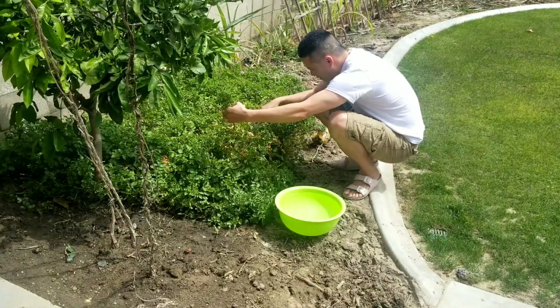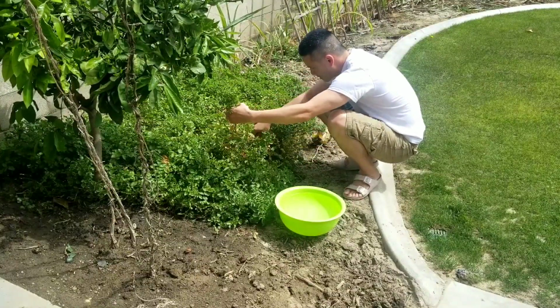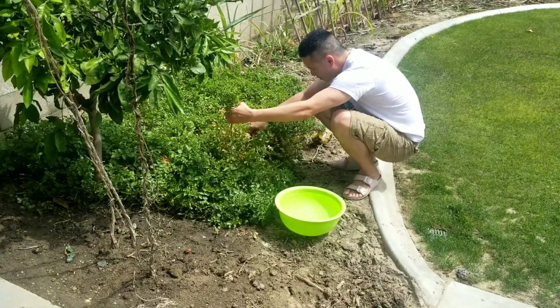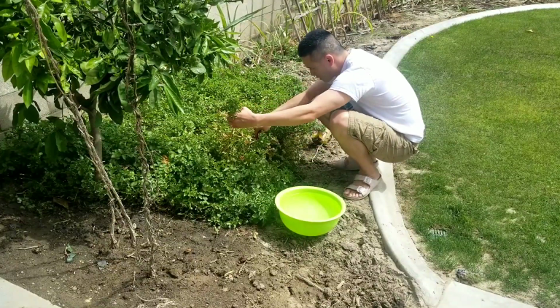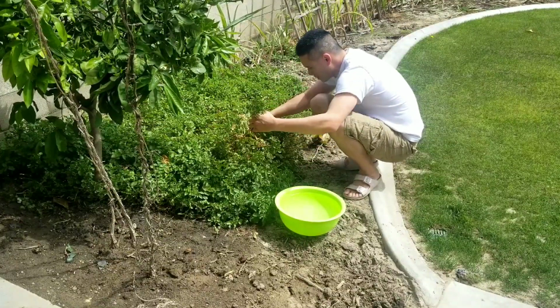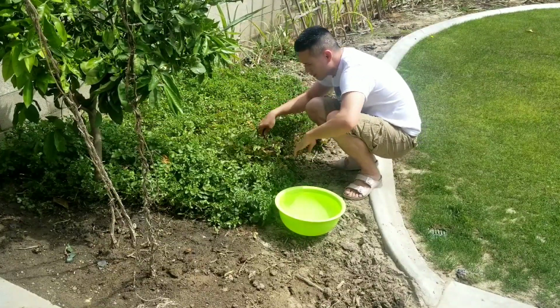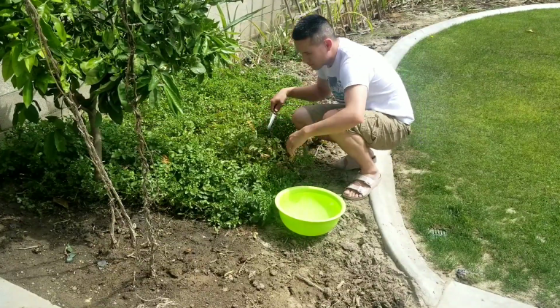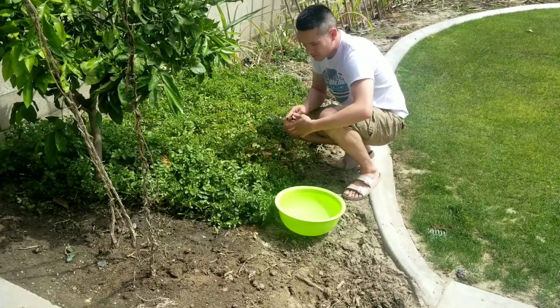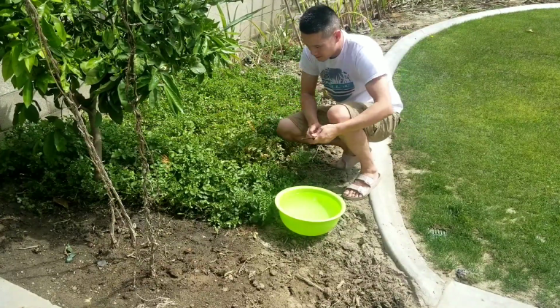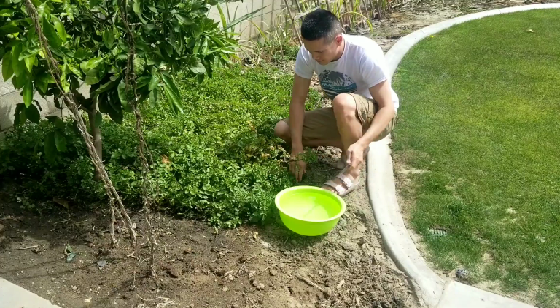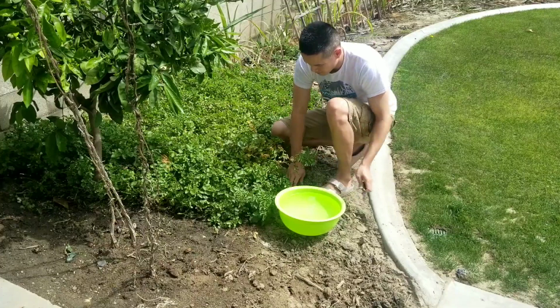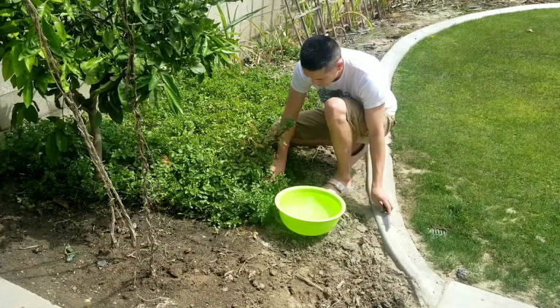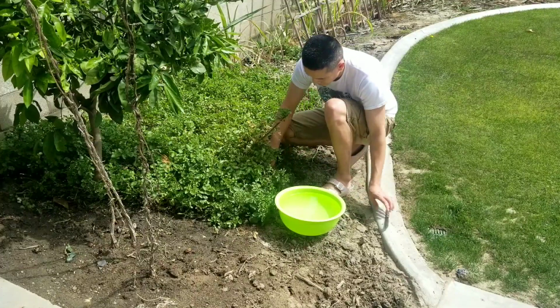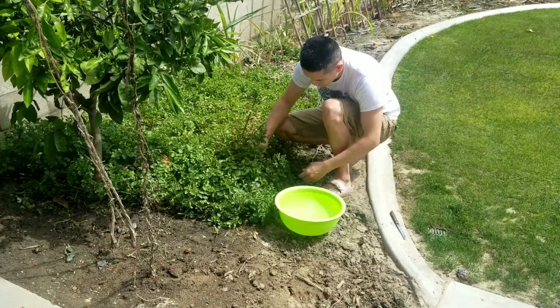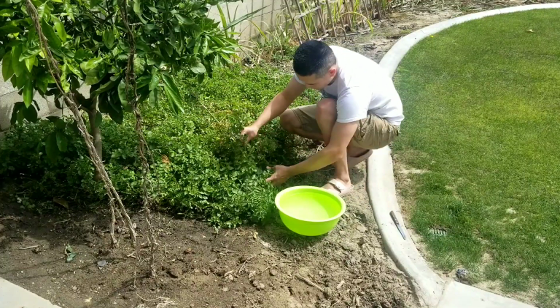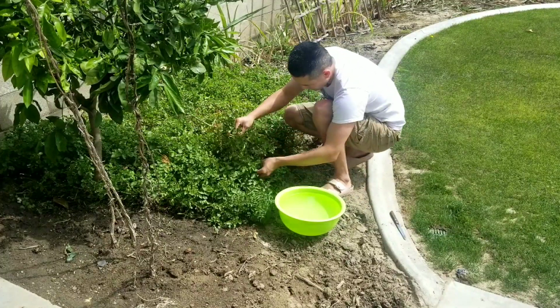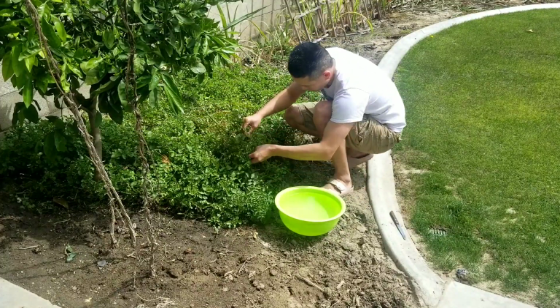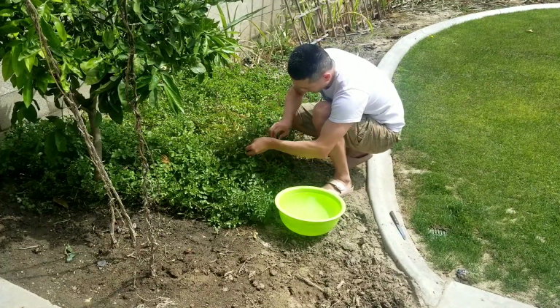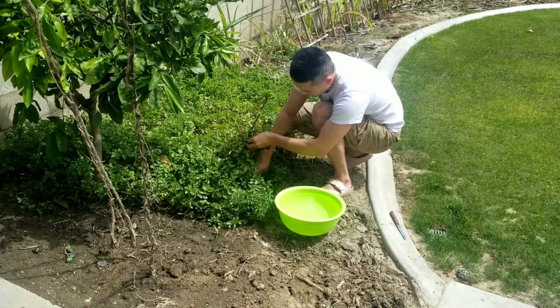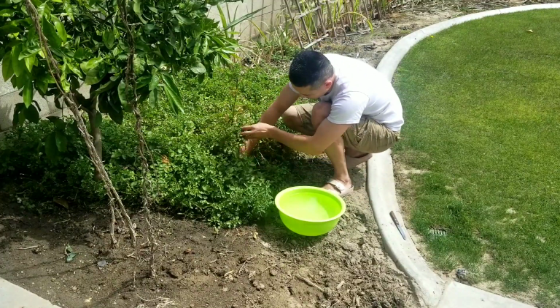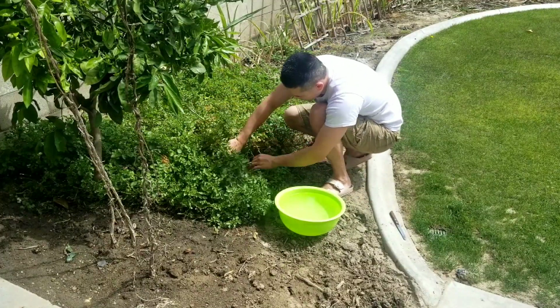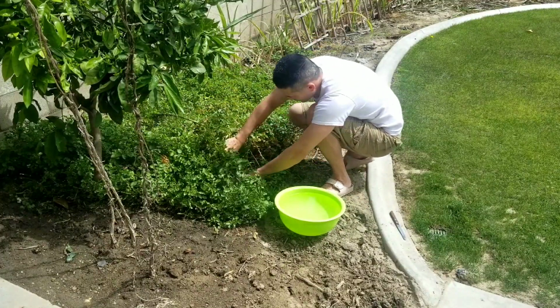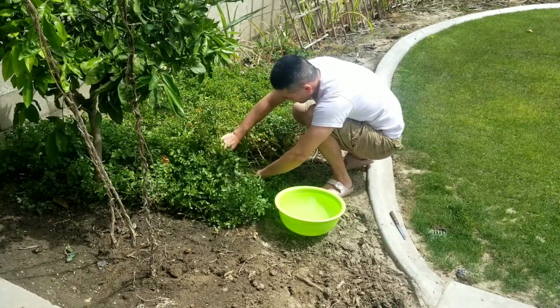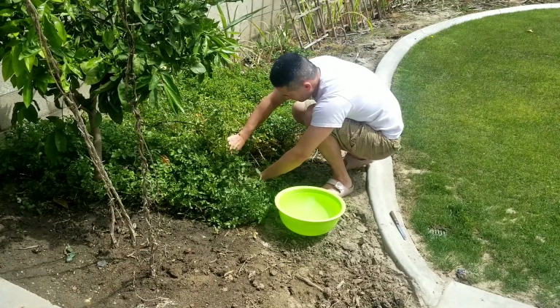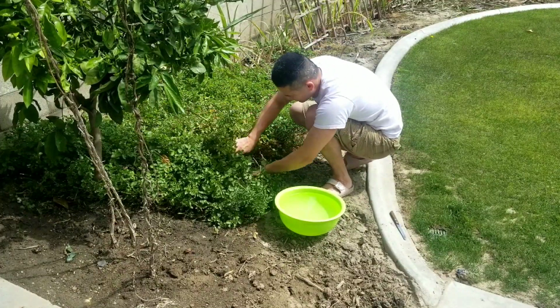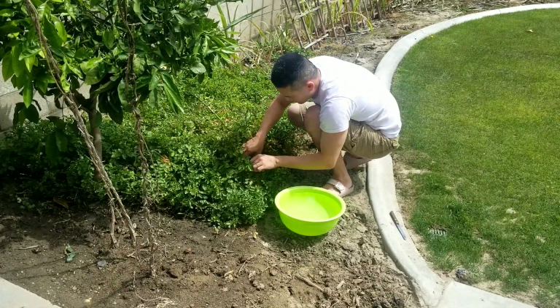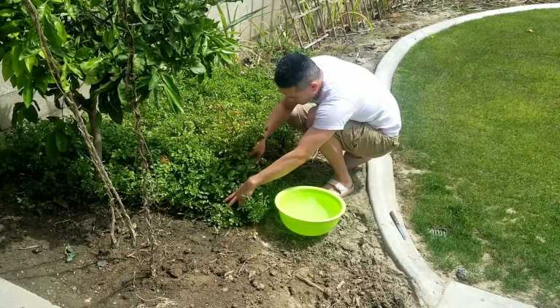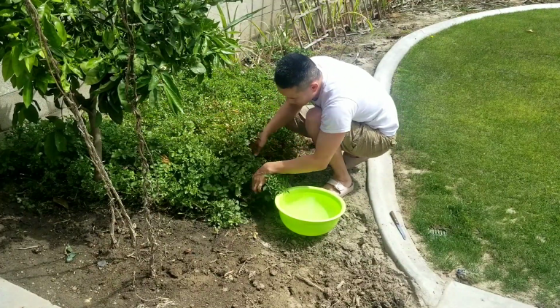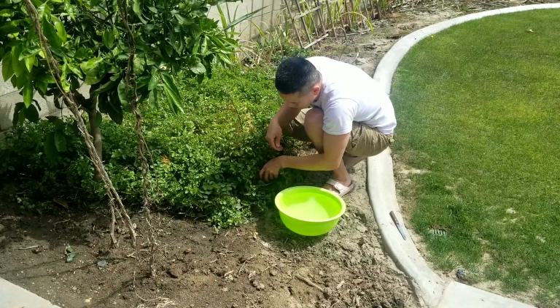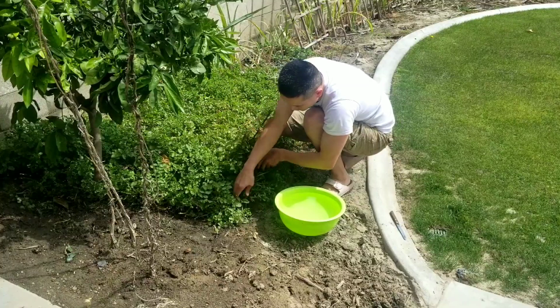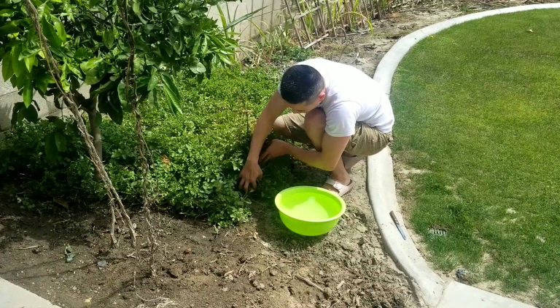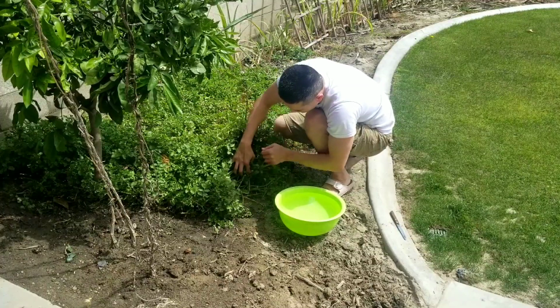I'm going to try to get as much loose as possible.